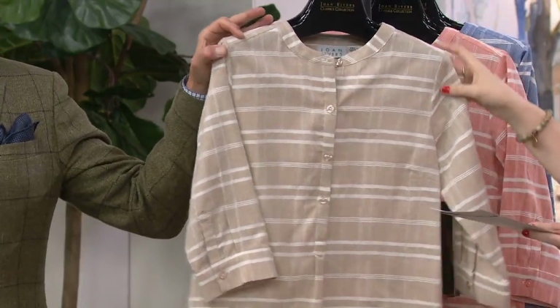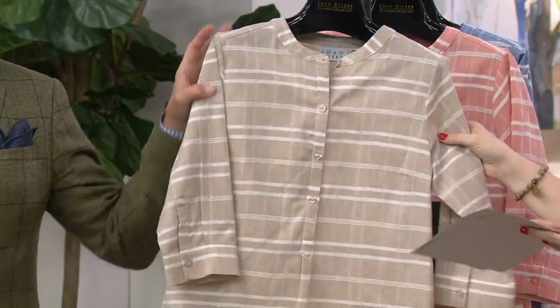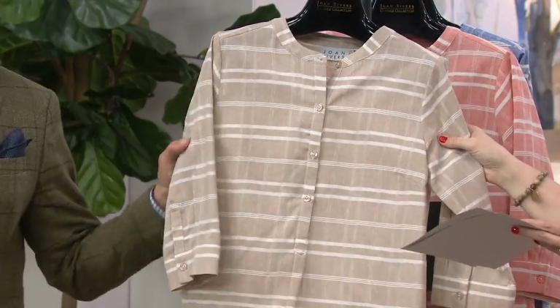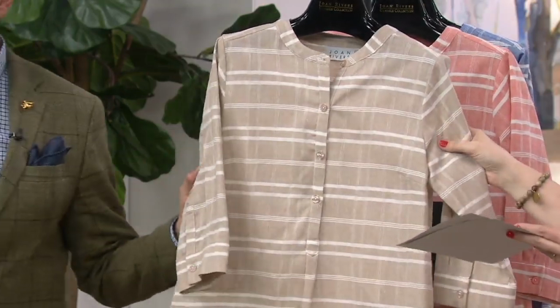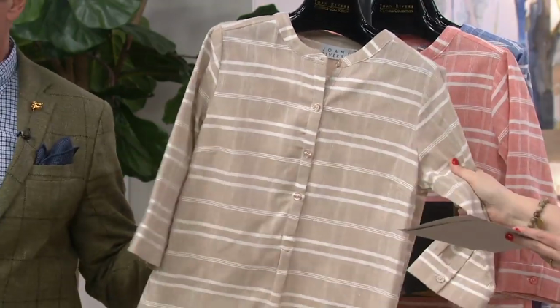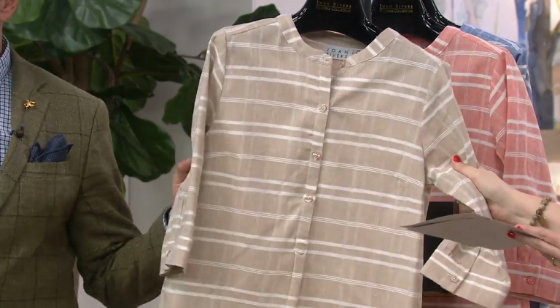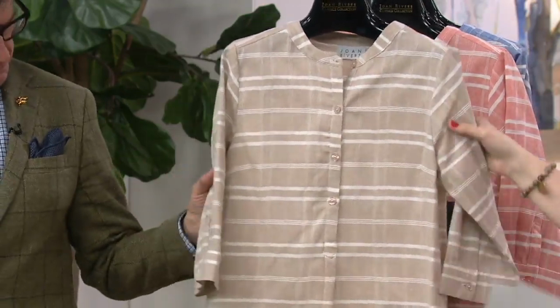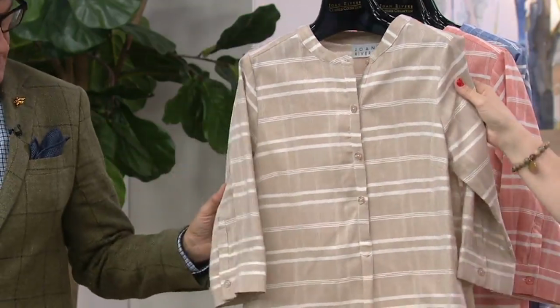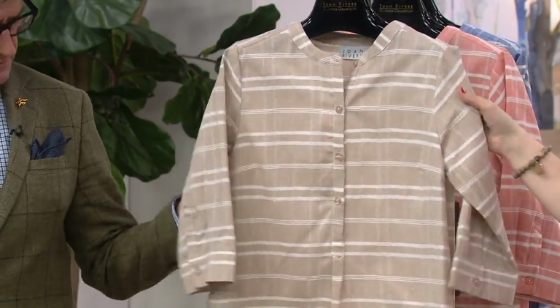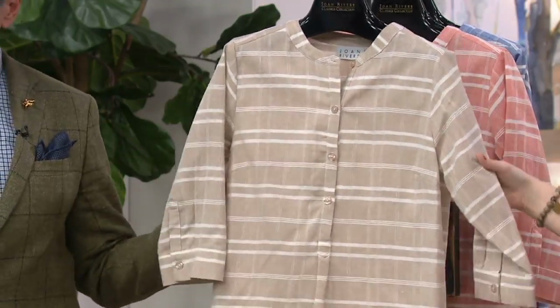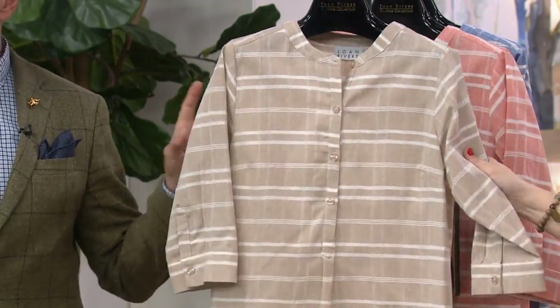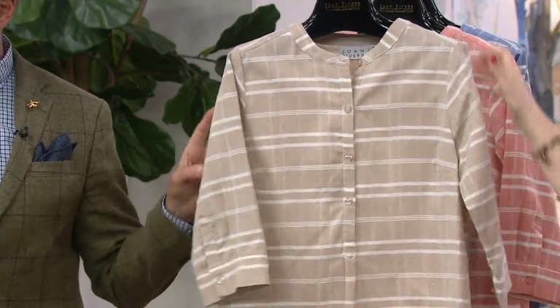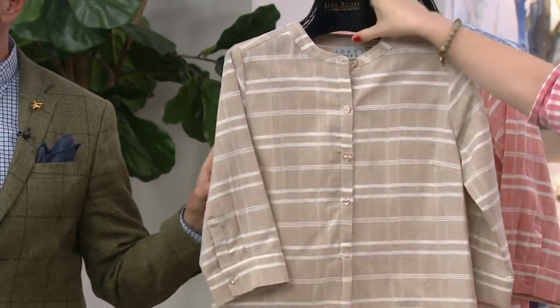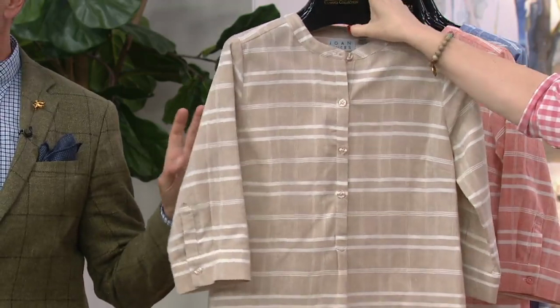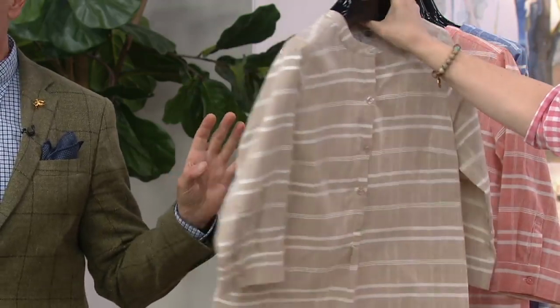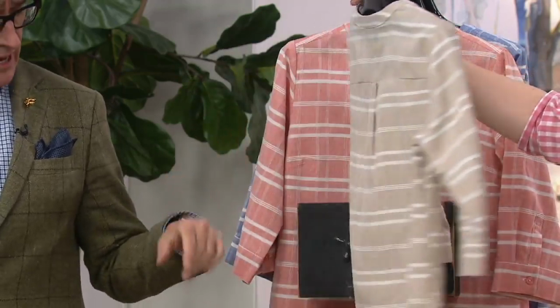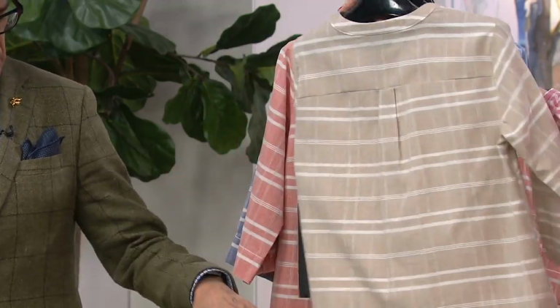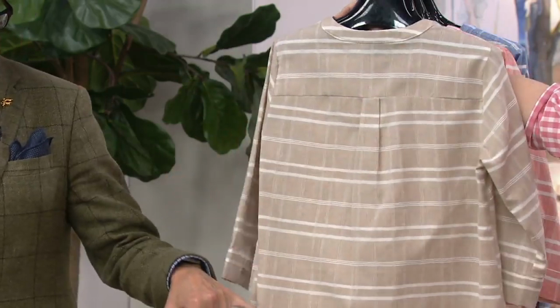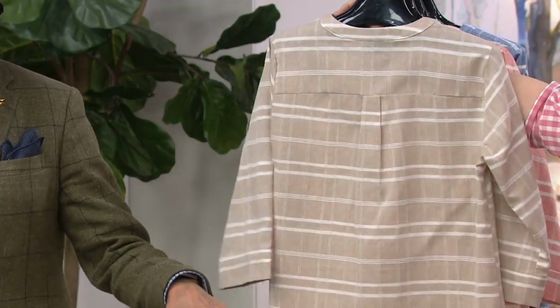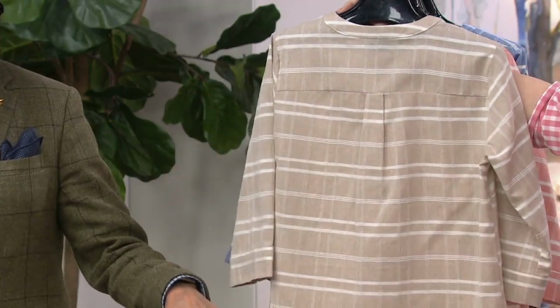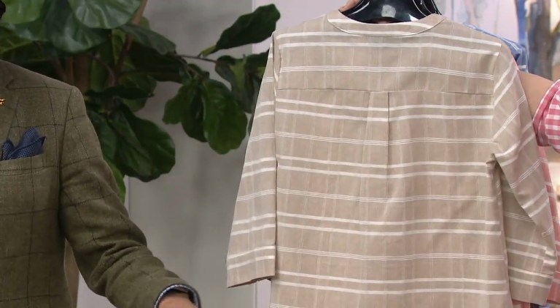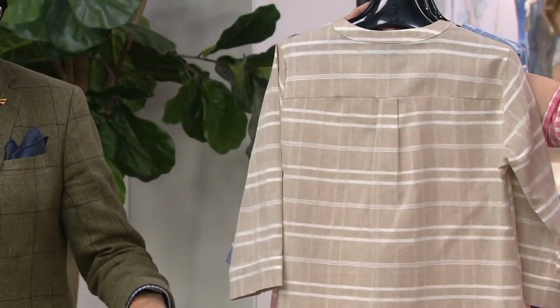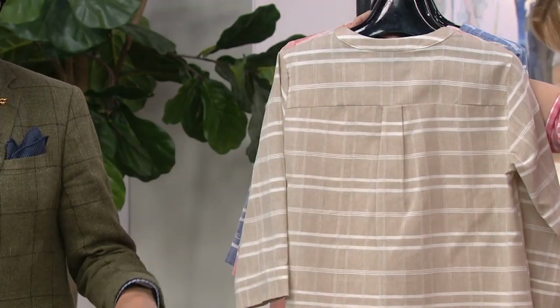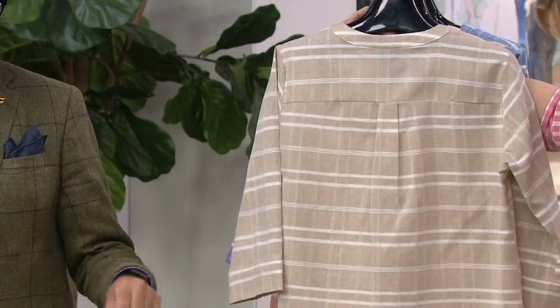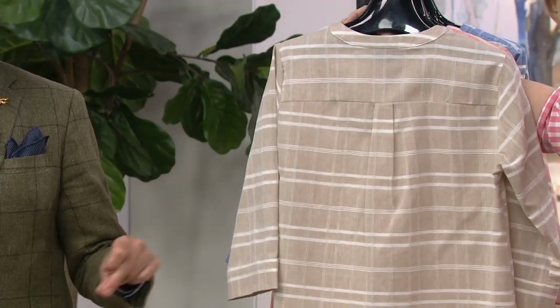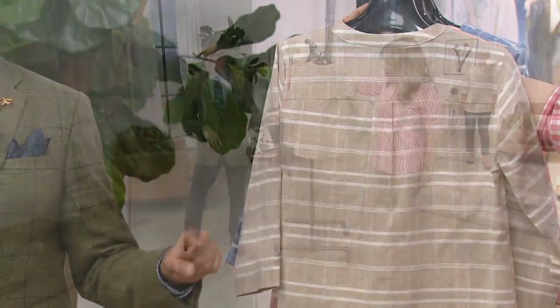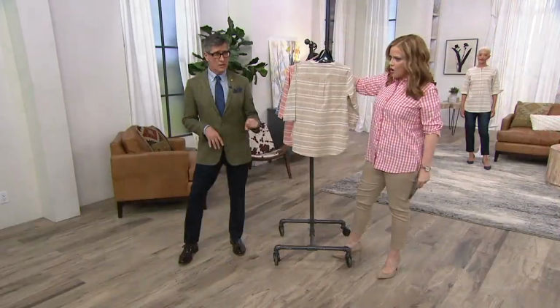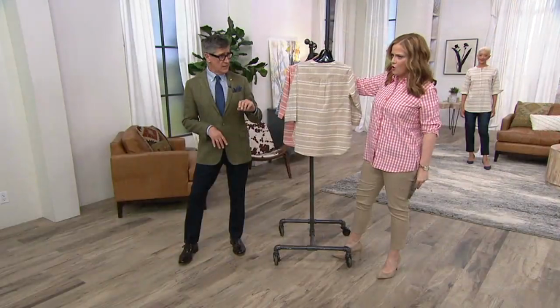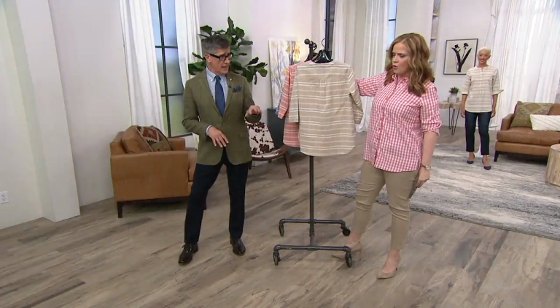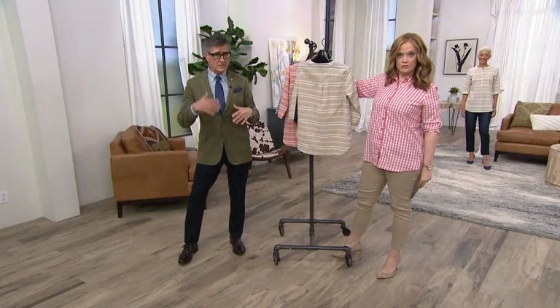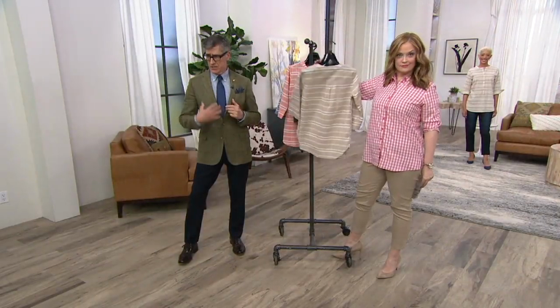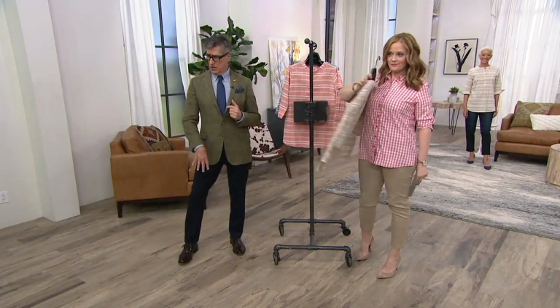Then we have the sand here at the very end. Isn't that gorgeous too? And that's, again, that sort of neutral, no-color story. I'm looking at it with your pant — if you want to do like a whole Sharon Stone kind of fabulous head-to-toe.